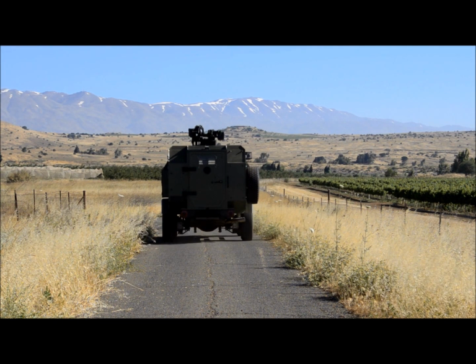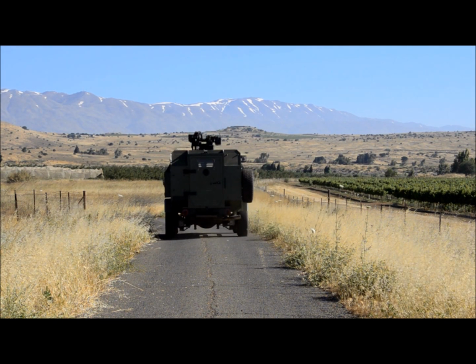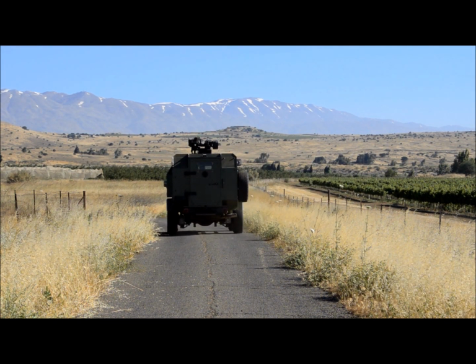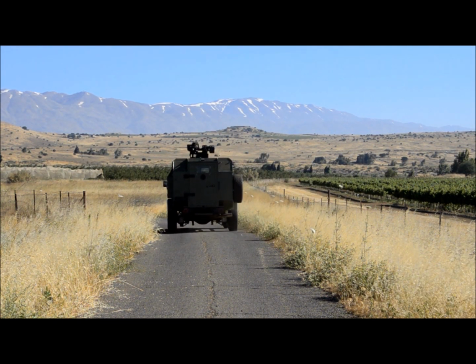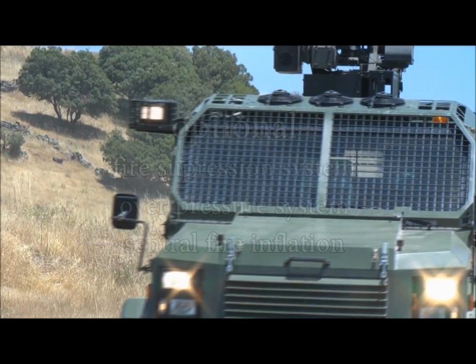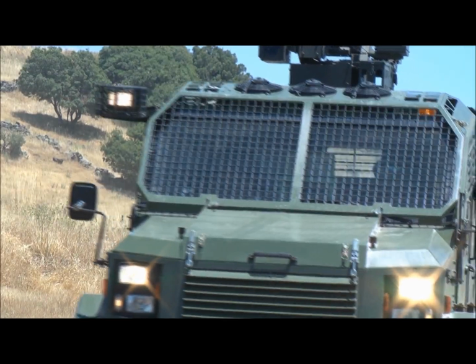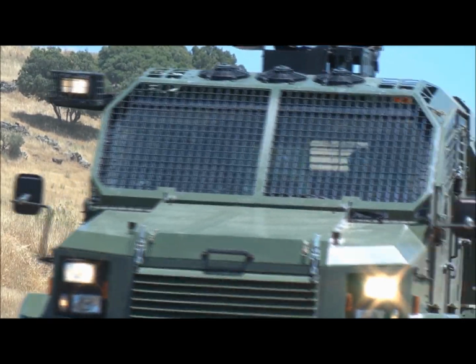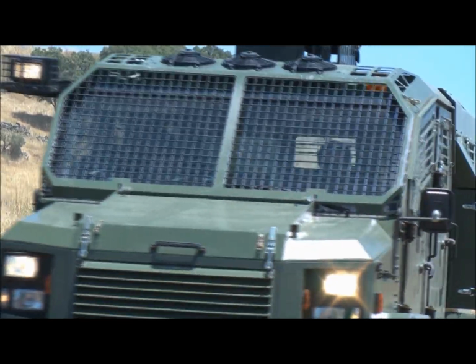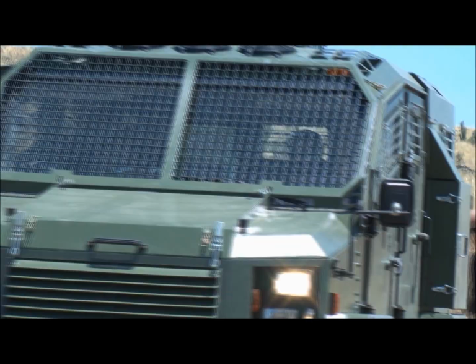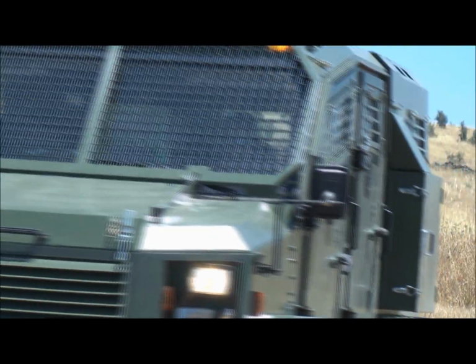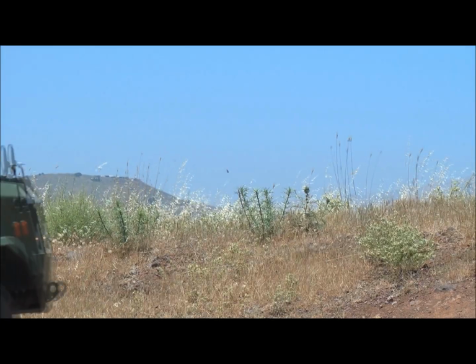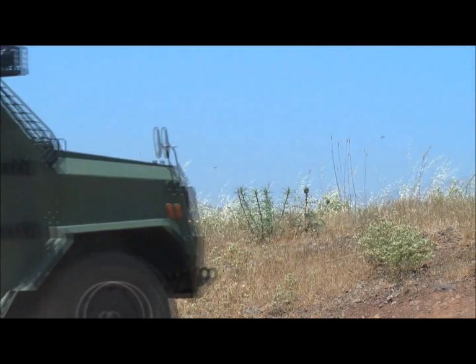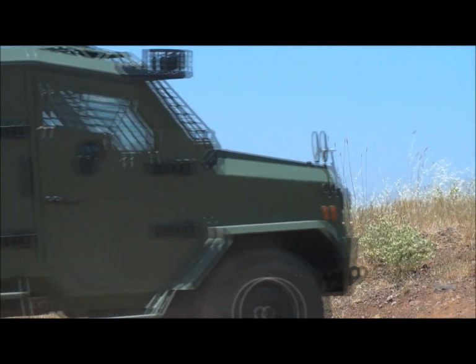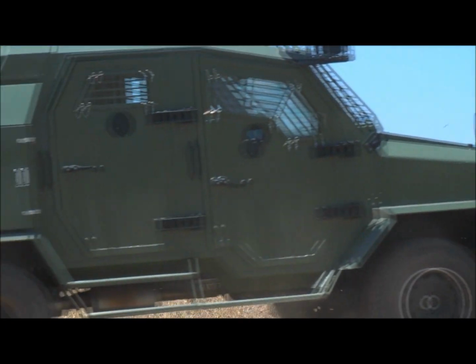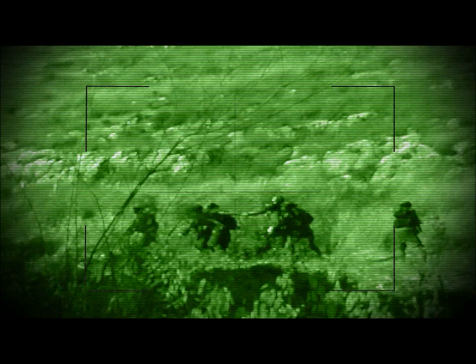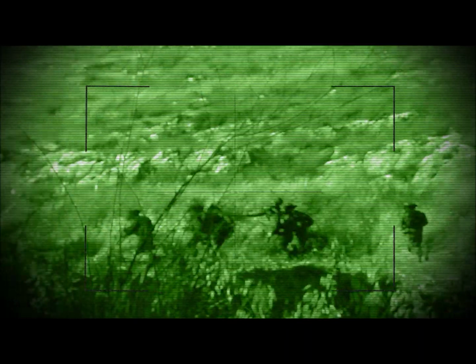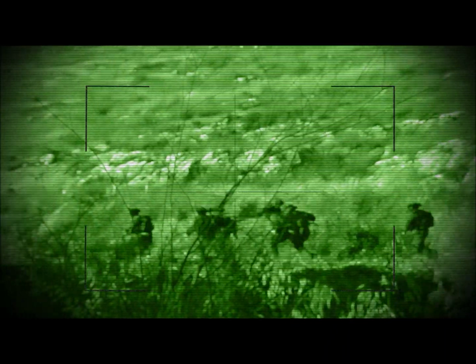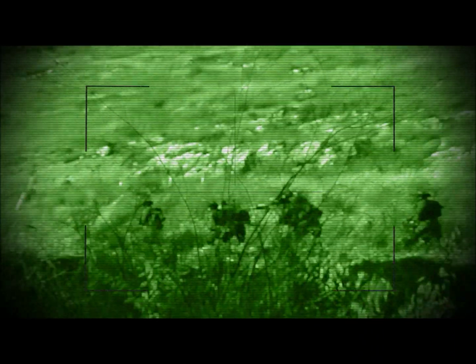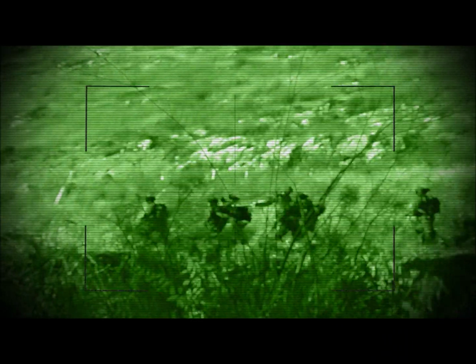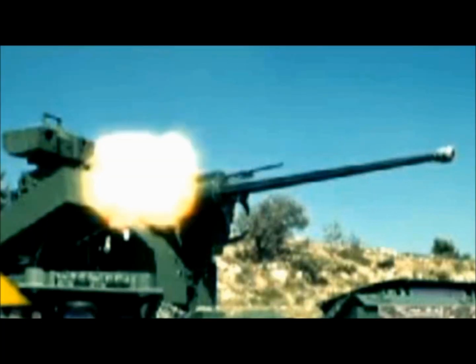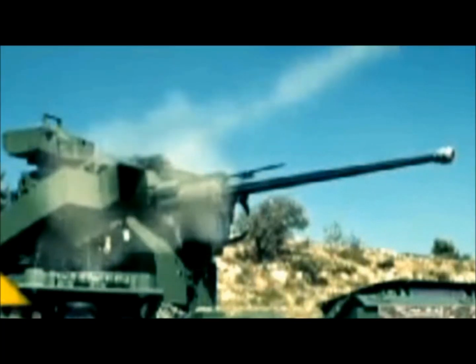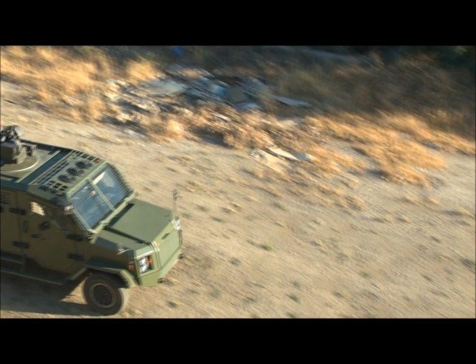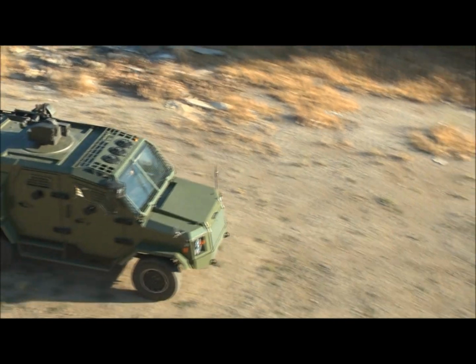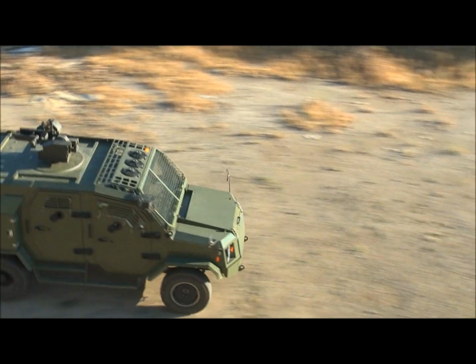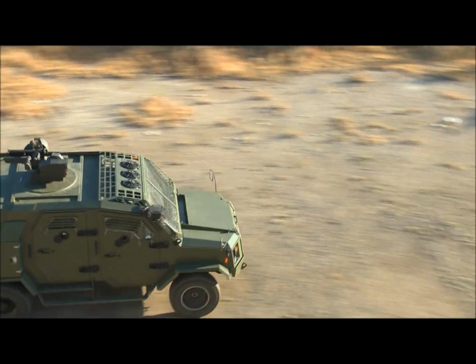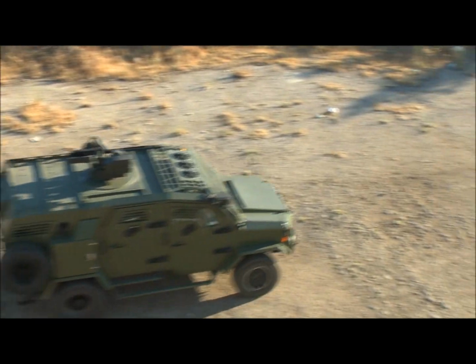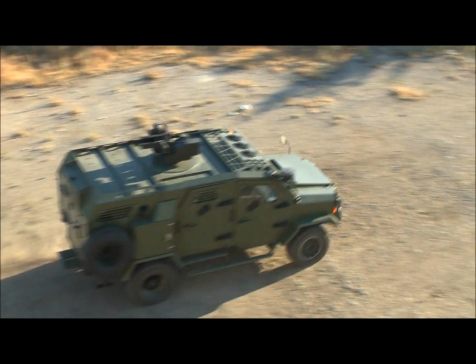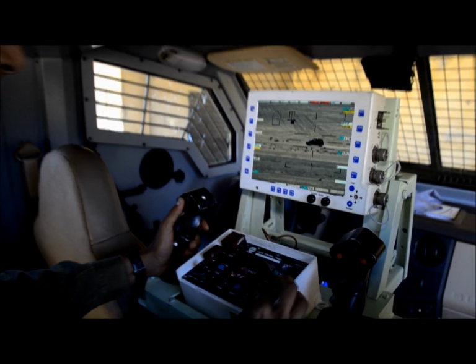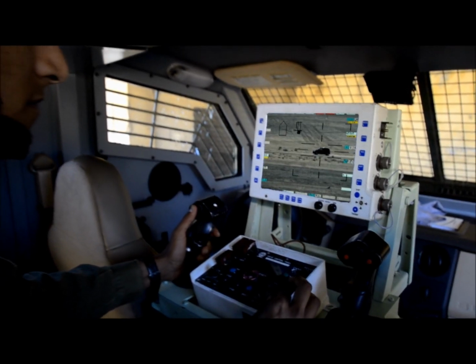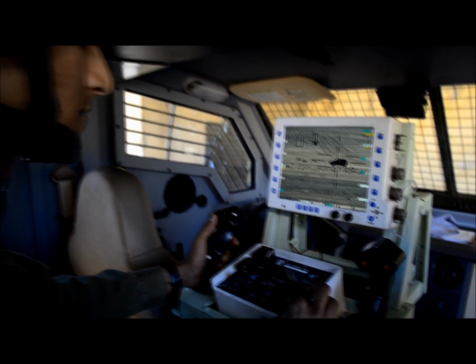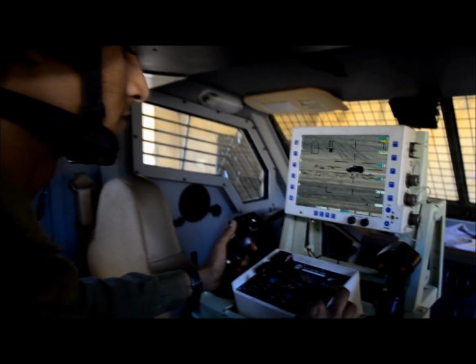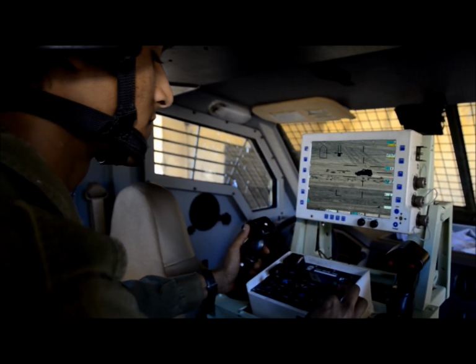From Gaia Automotive Industries, the Thunder can be outfitted with a variety of custom payloads including day and night observation cameras and missile launchers, while the roof can serve as a platform for a high-performance remote control firing station.